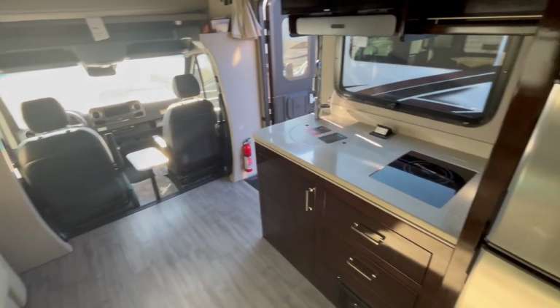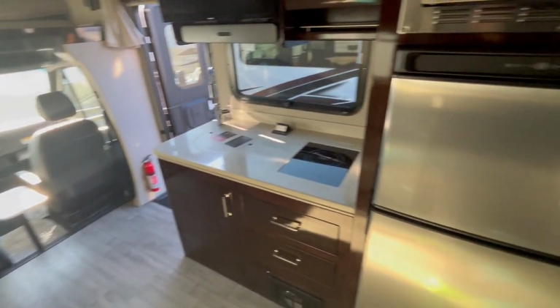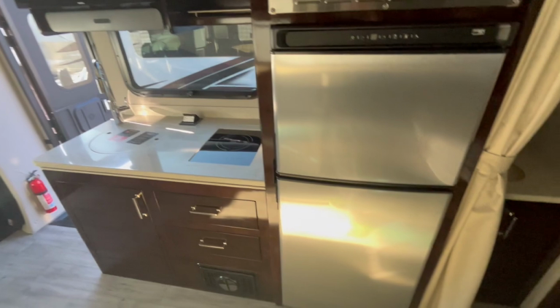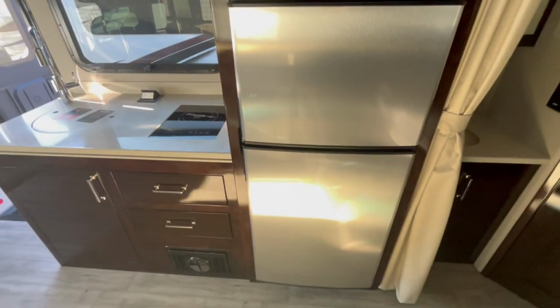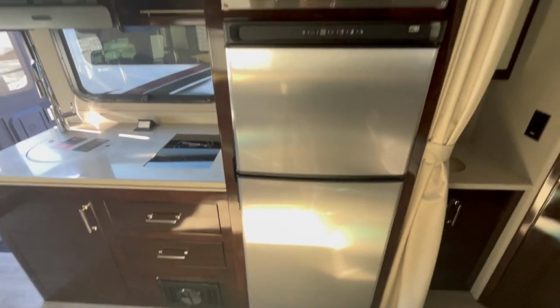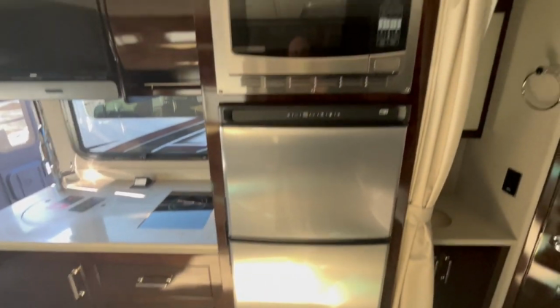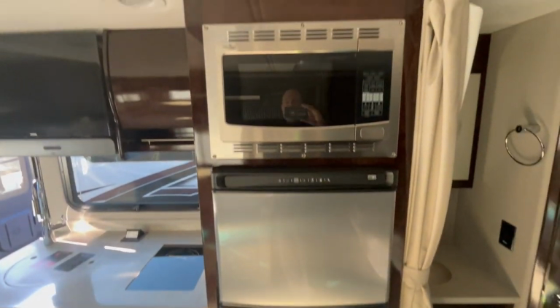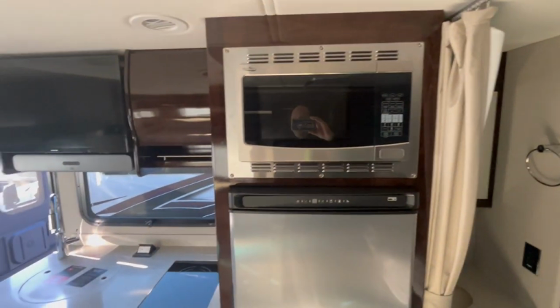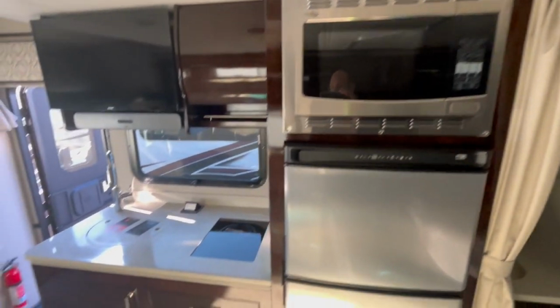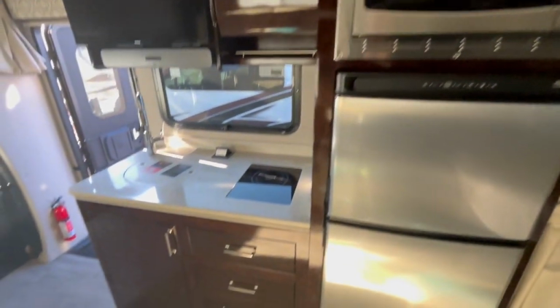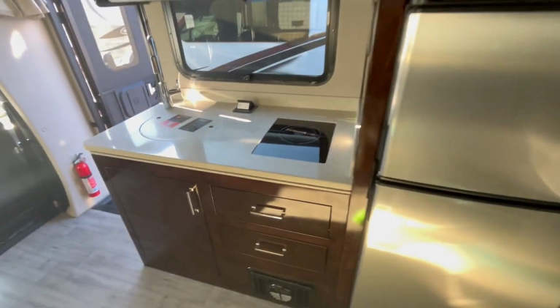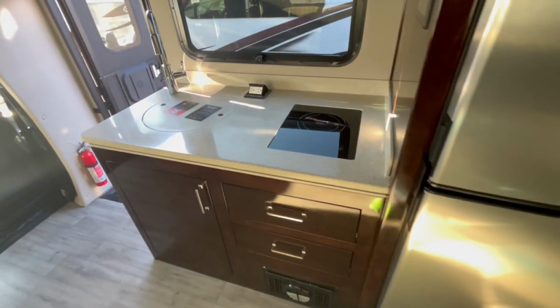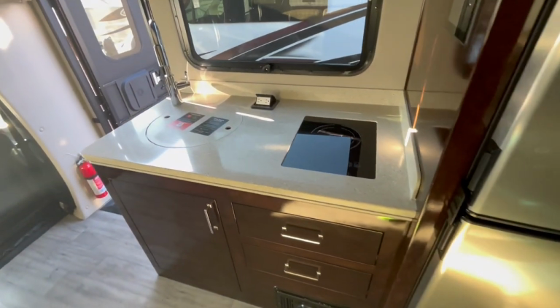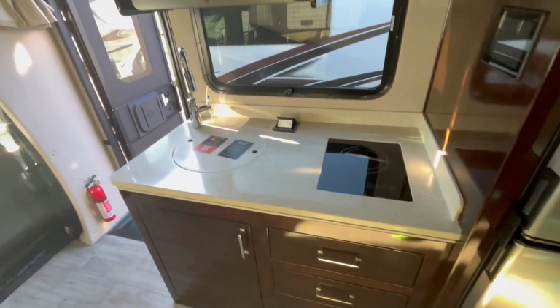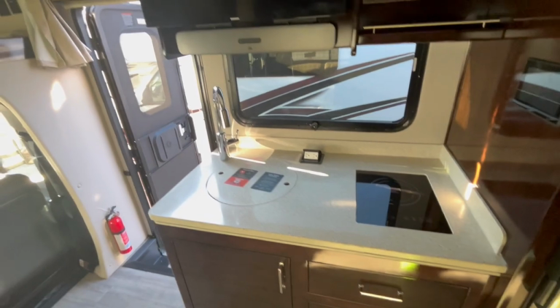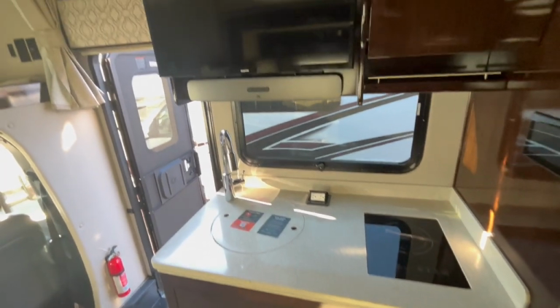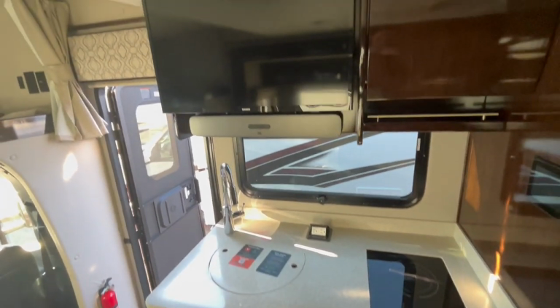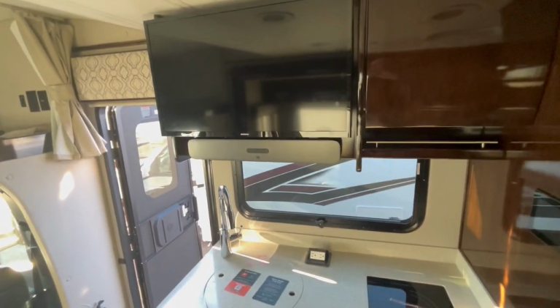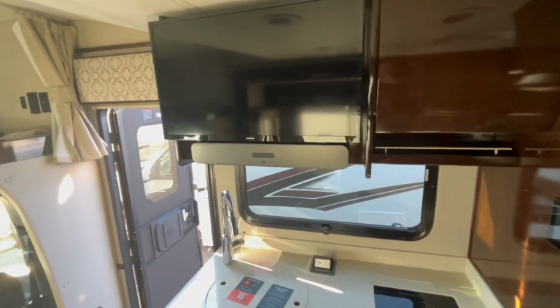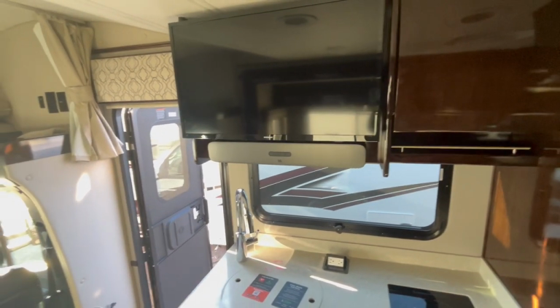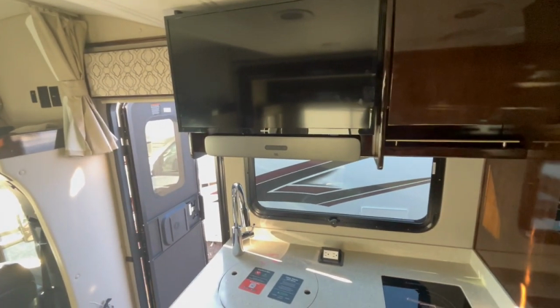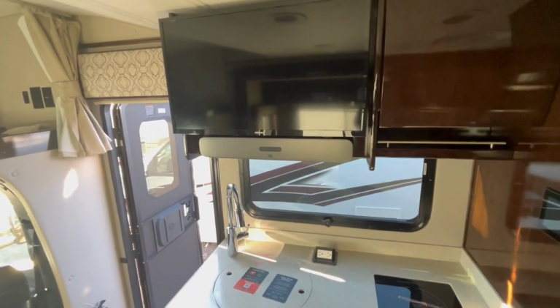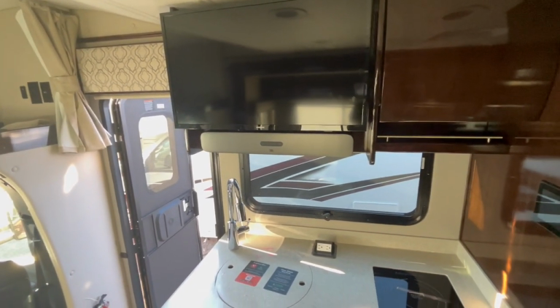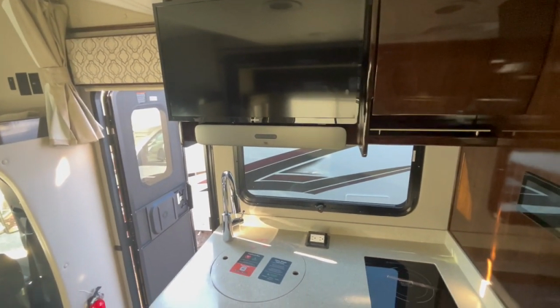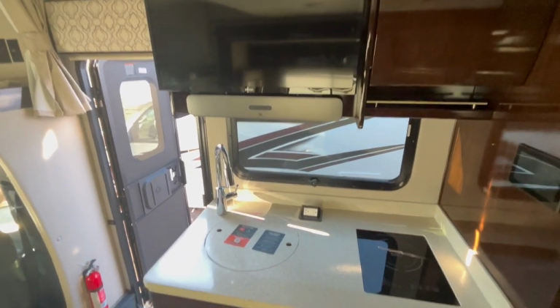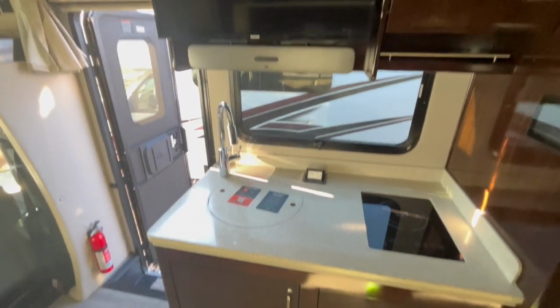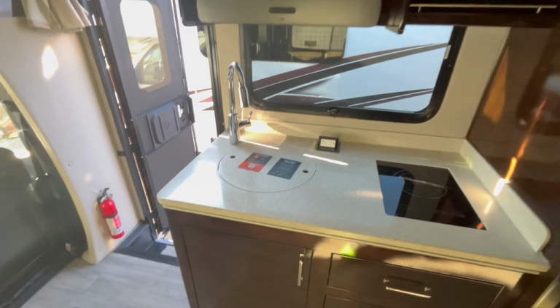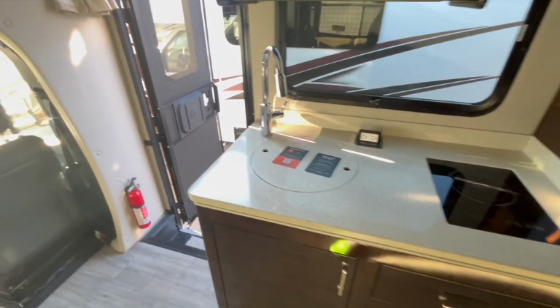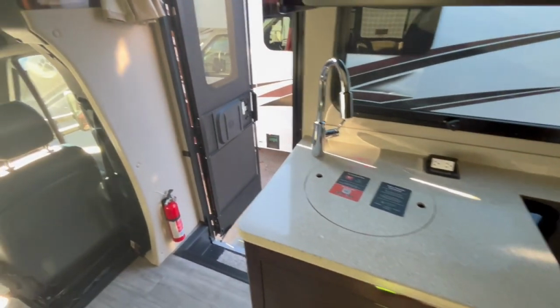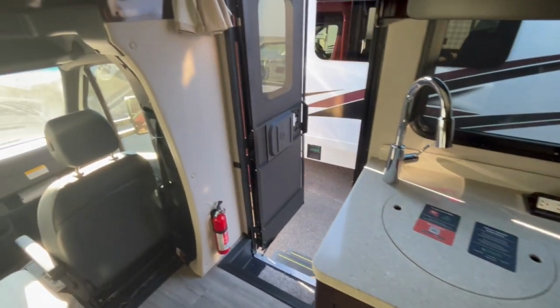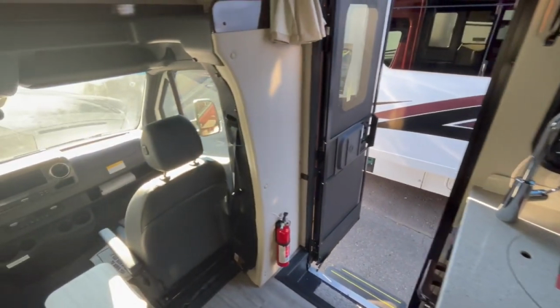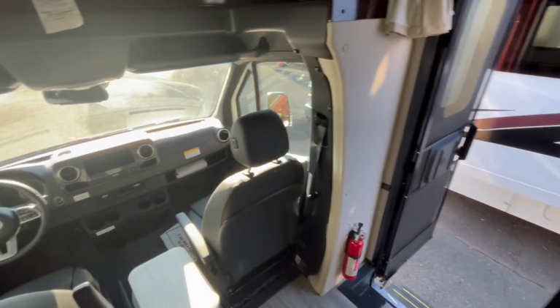Beautiful inside. Big double door fridge. Microwave. Induction cooker, cooktop. They're awesome. So I'll take a couple pics and send this over to you as well.